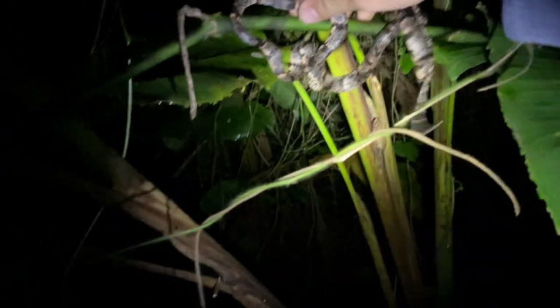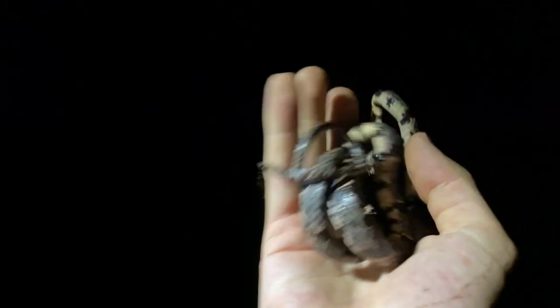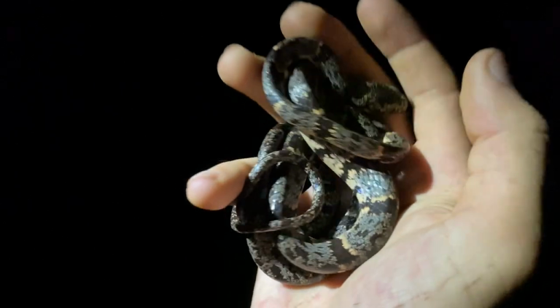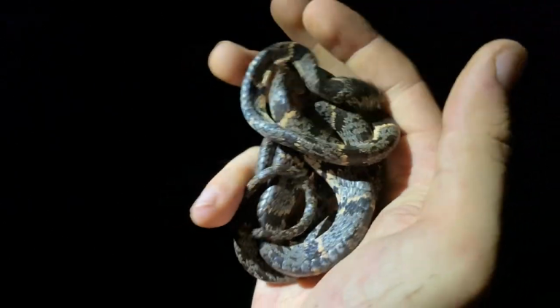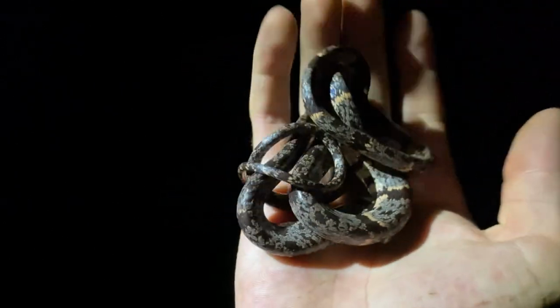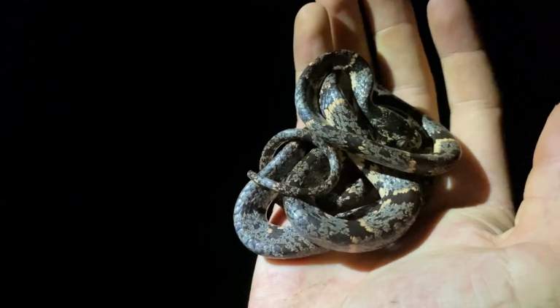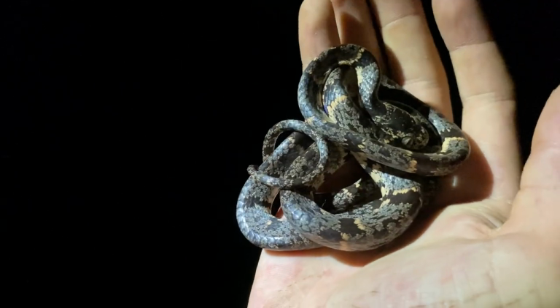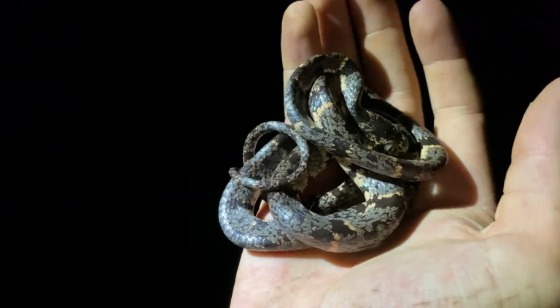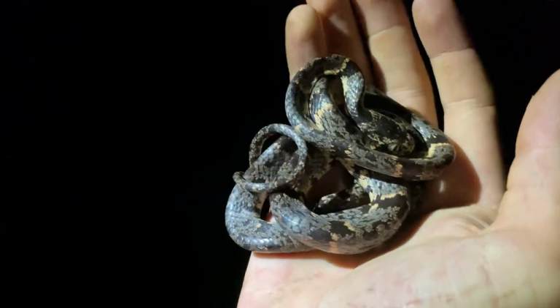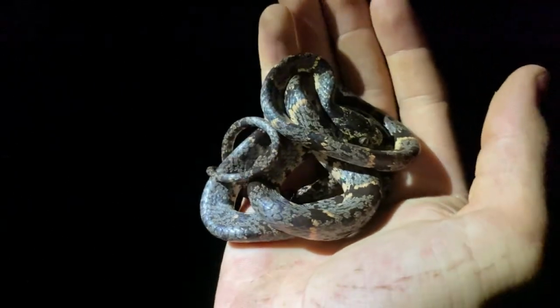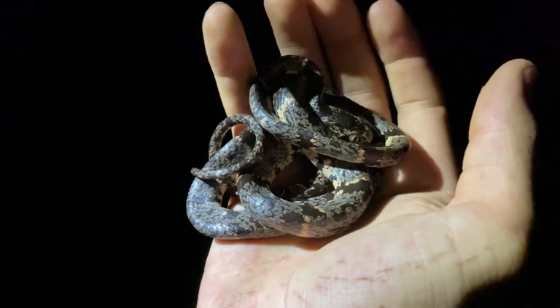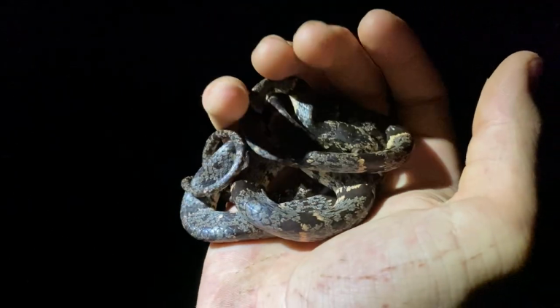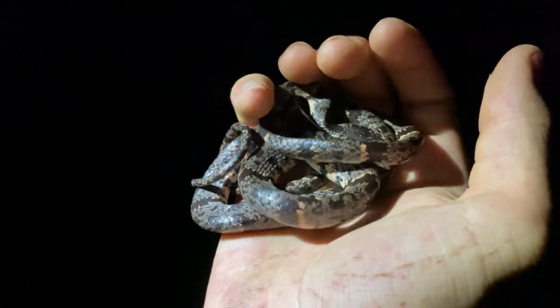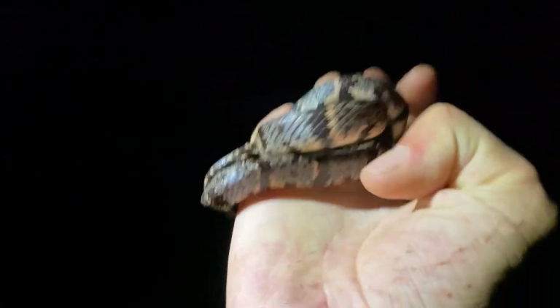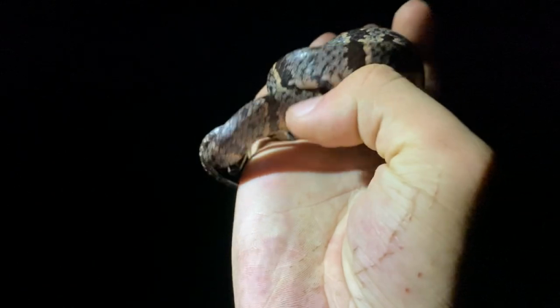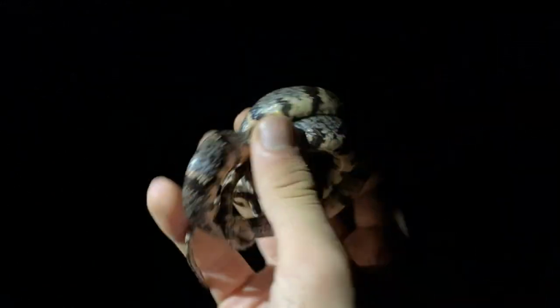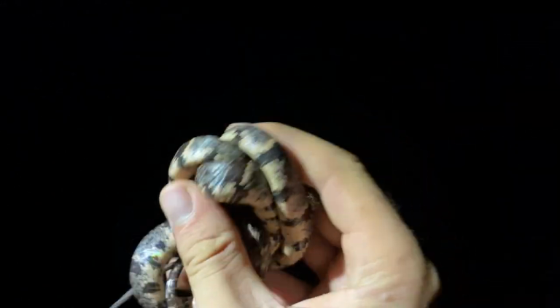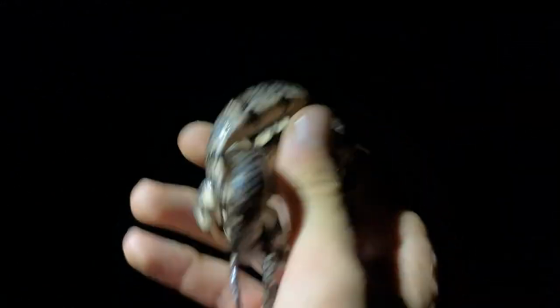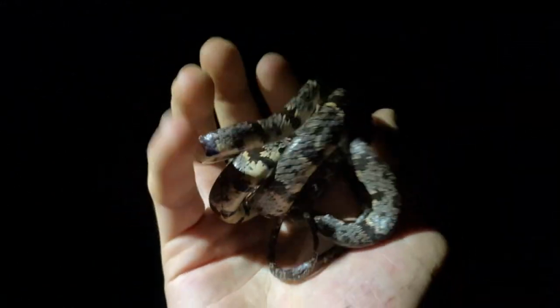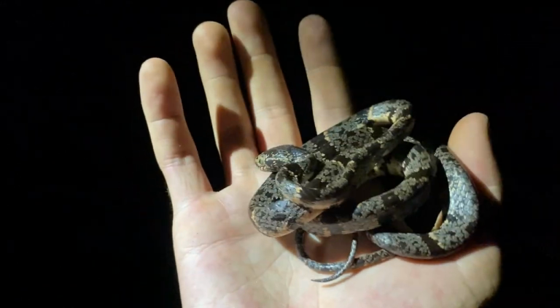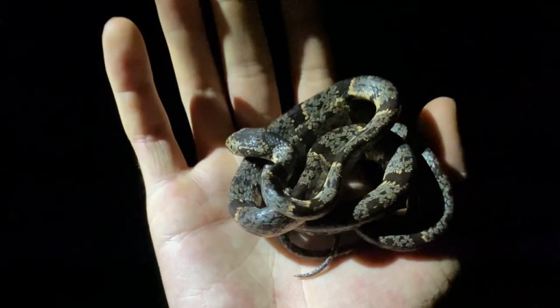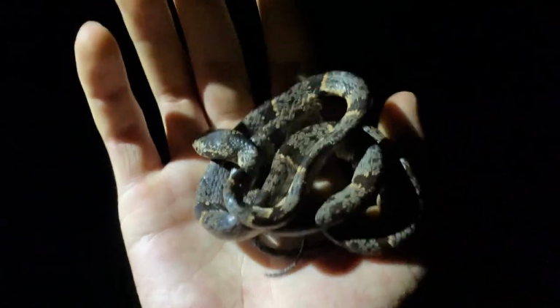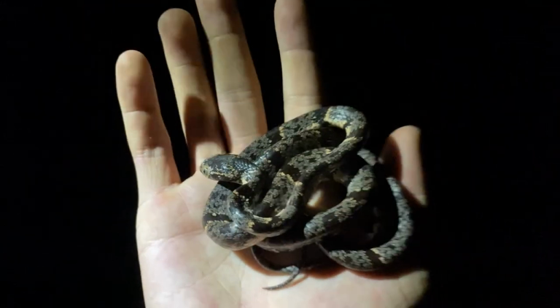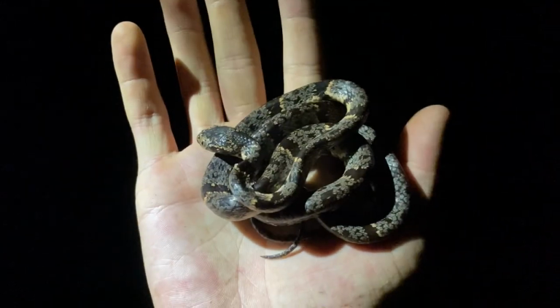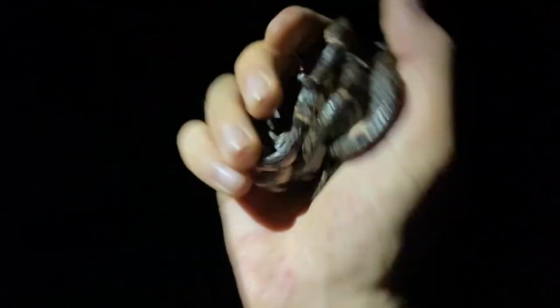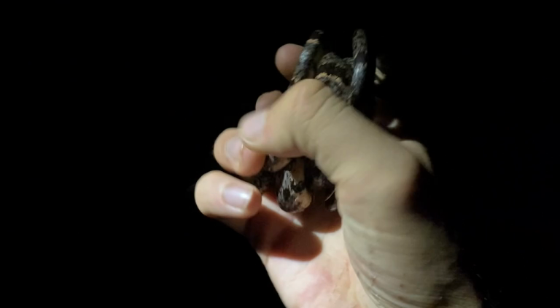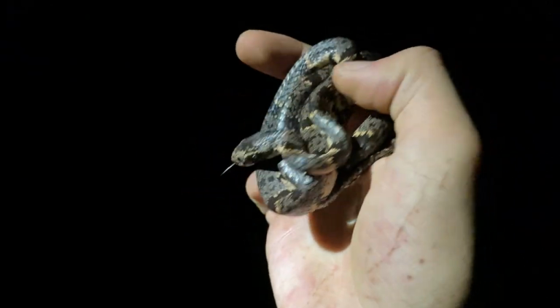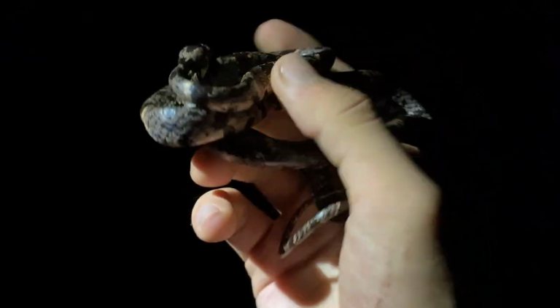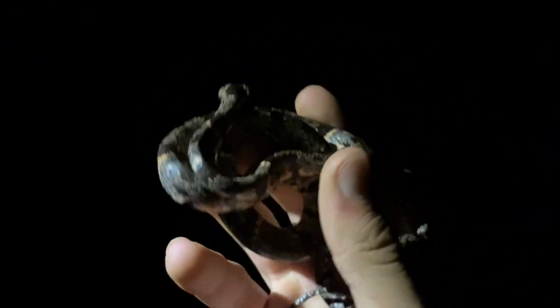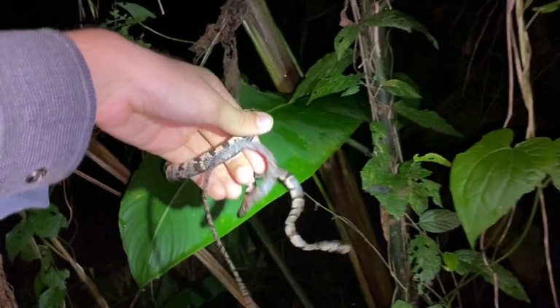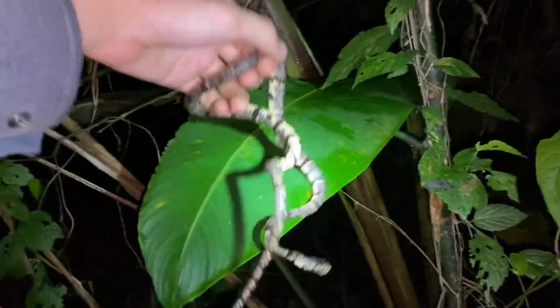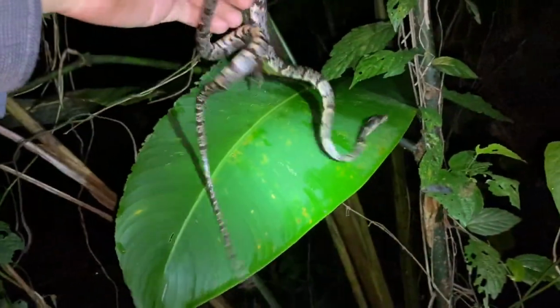It isn't super easy to find these guys on nights like tonight where there isn't much rain or it's not drizzling, but that being said it did rain earlier today and the slugs and snails which this guy eats are out. This is where I found the snake.